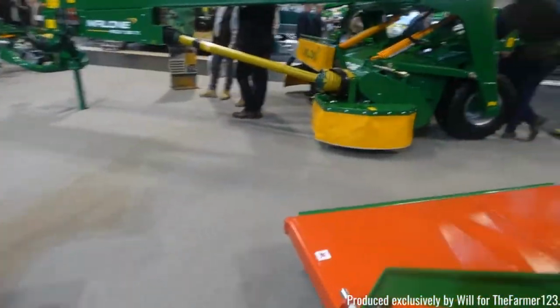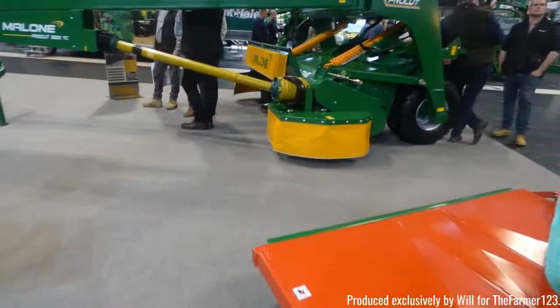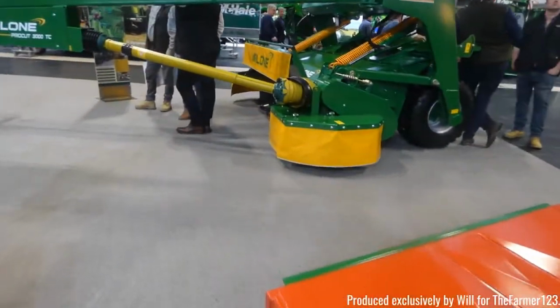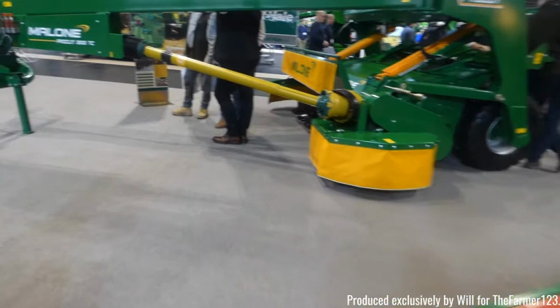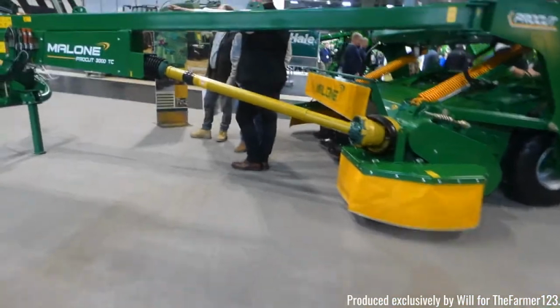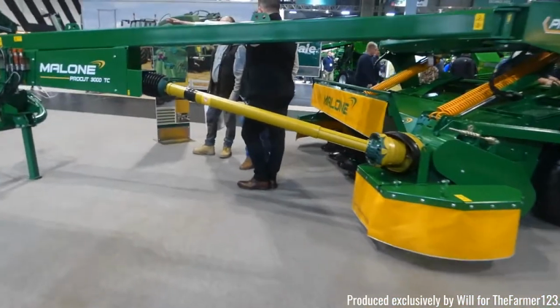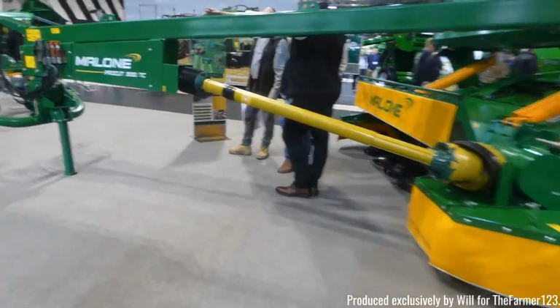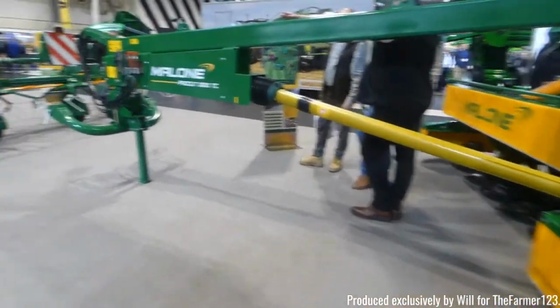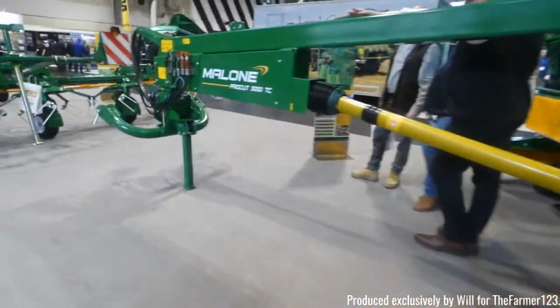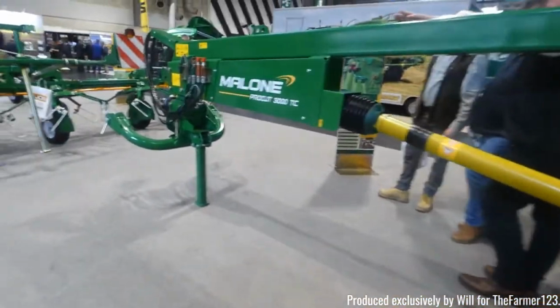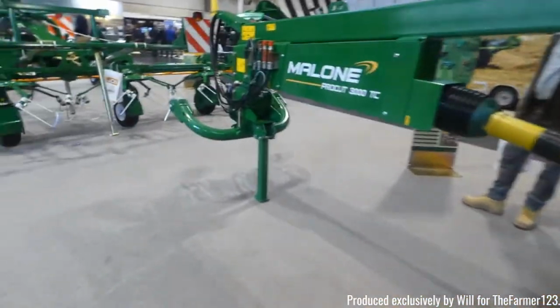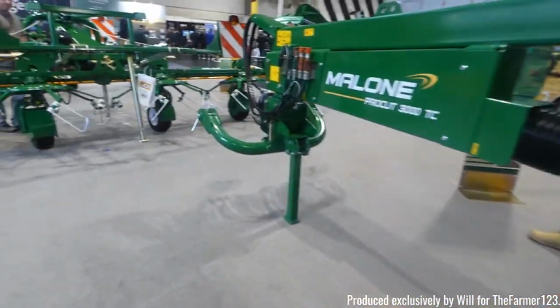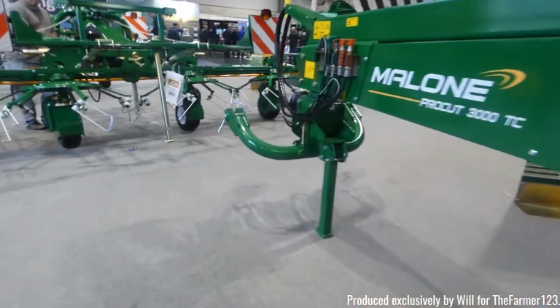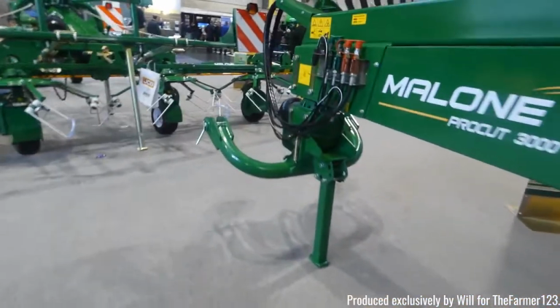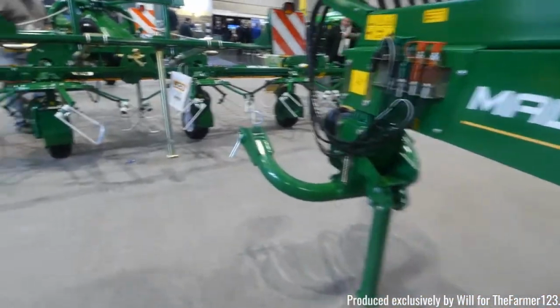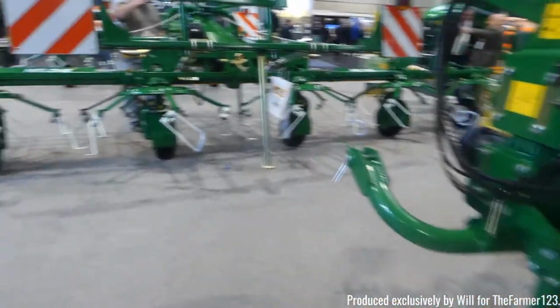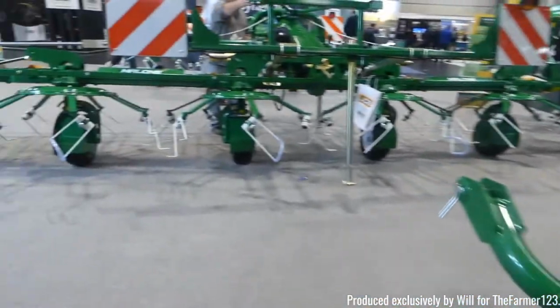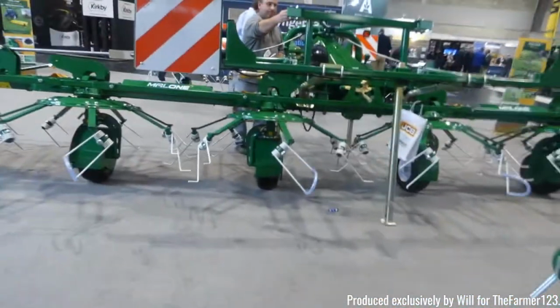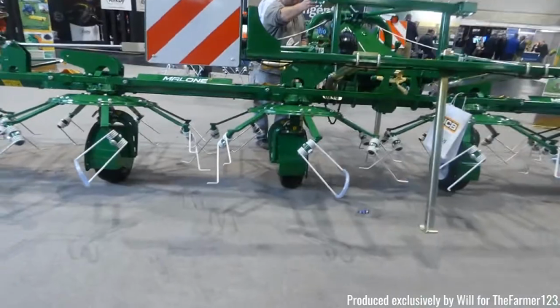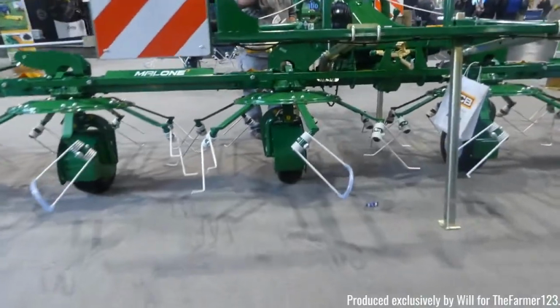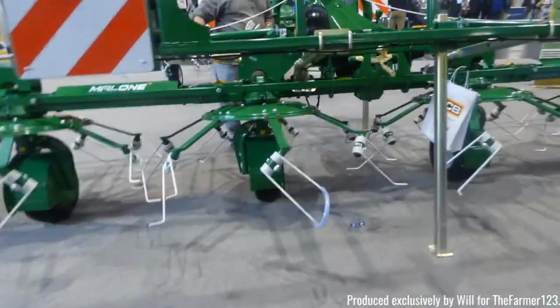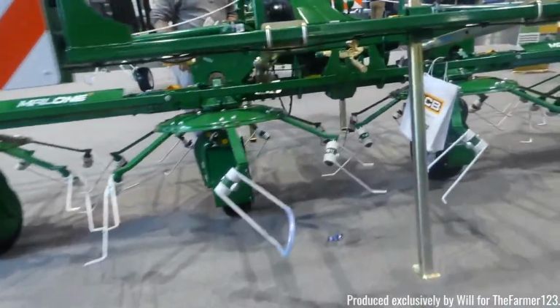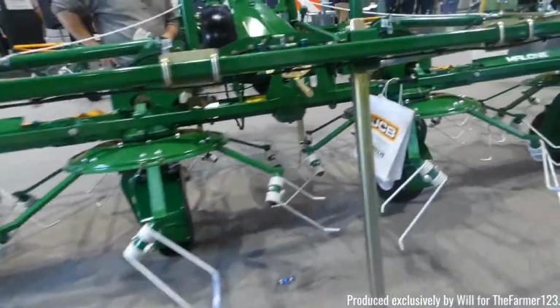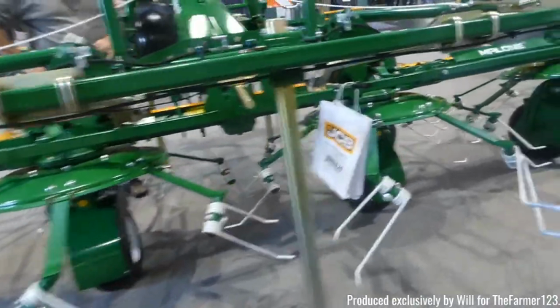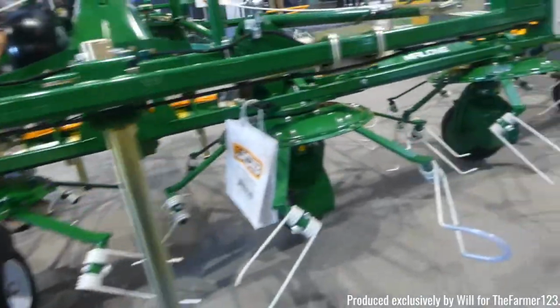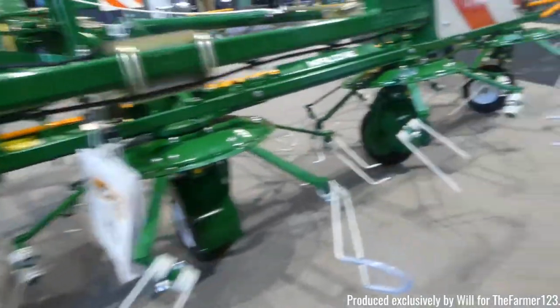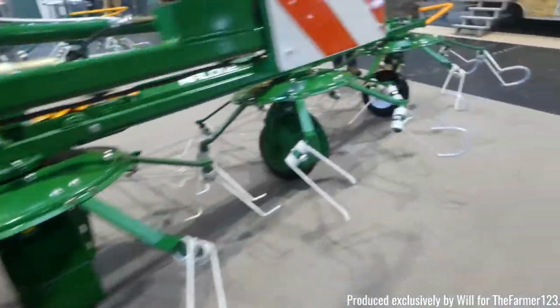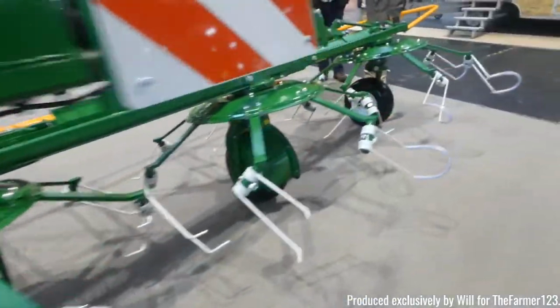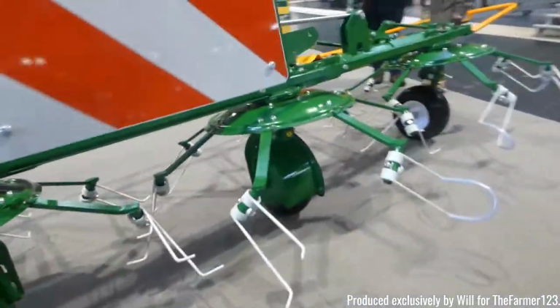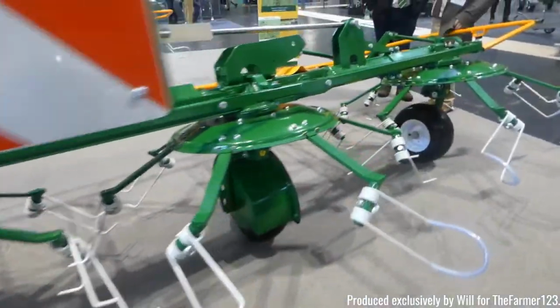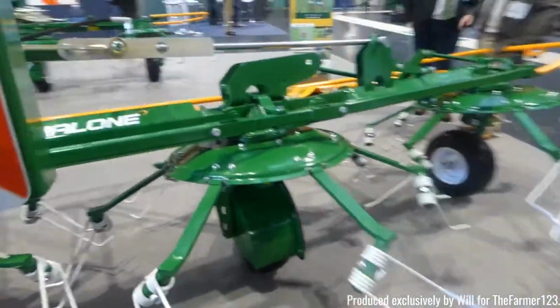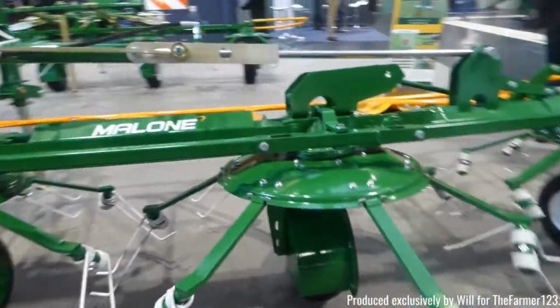Malone were also here. Now you could confuse this quite easily with McHale, but note they are a different brand. You've got a trailed mower there and also a hay turner as well.